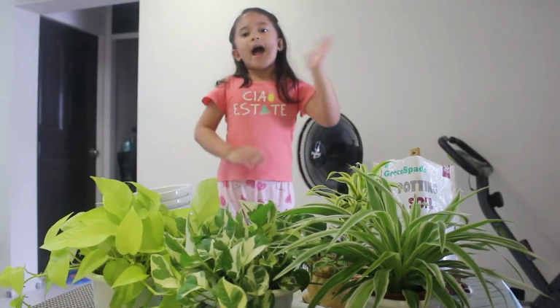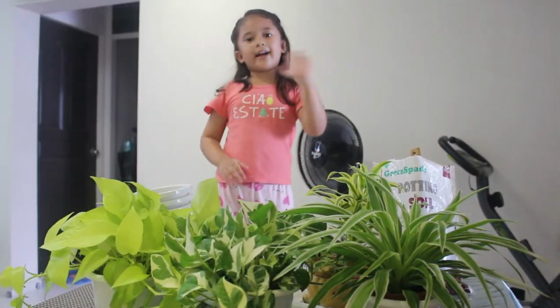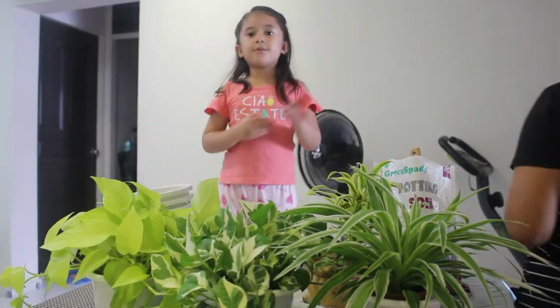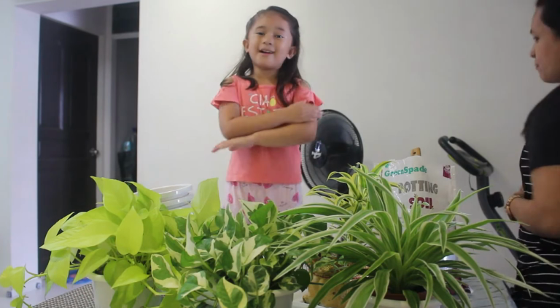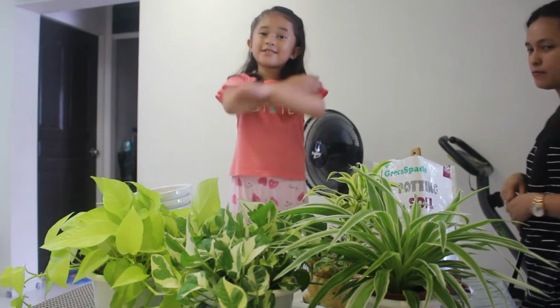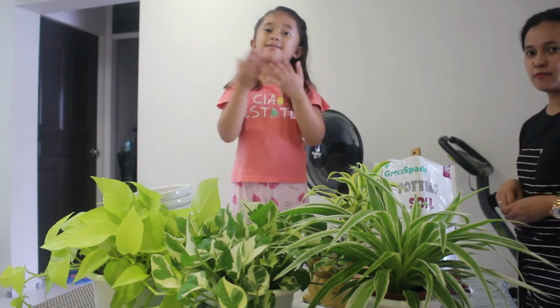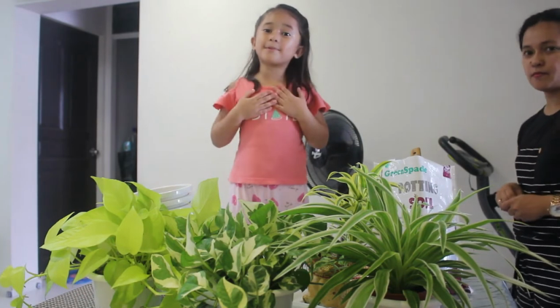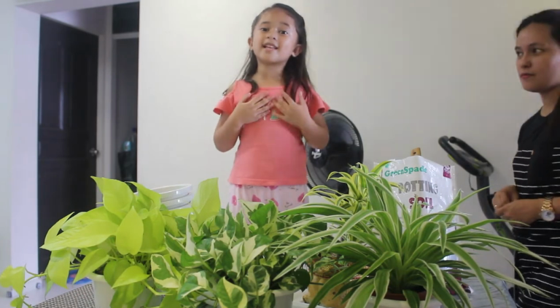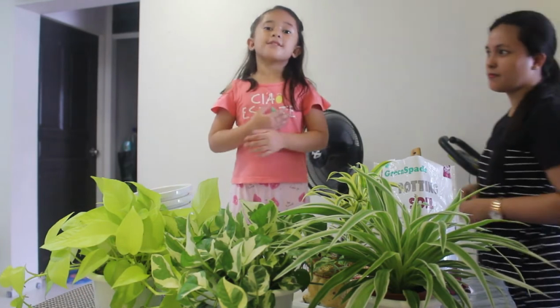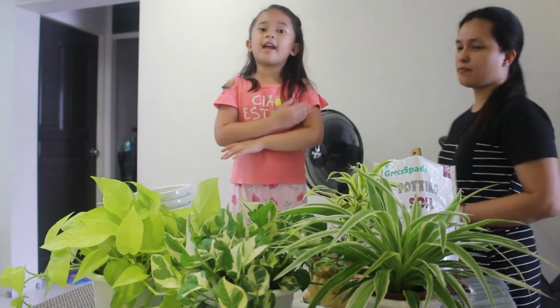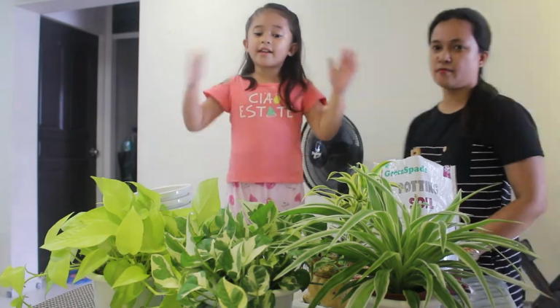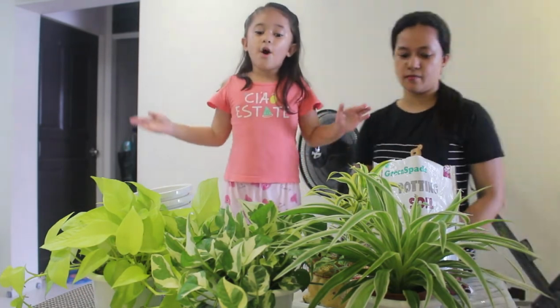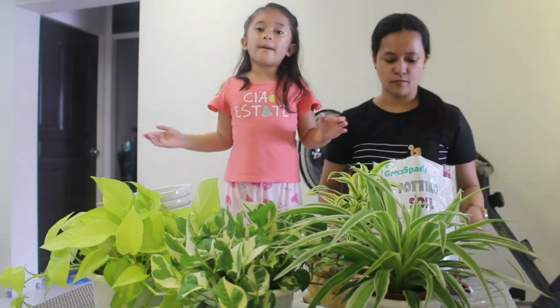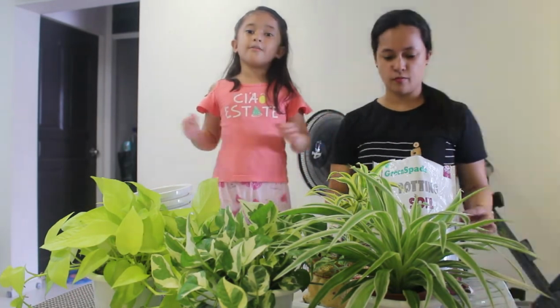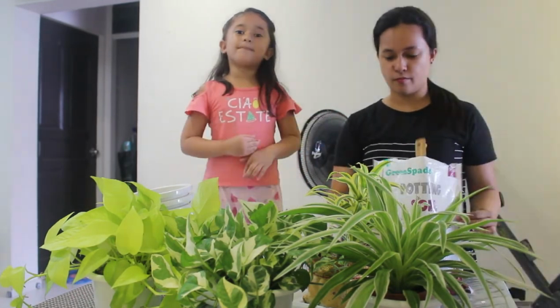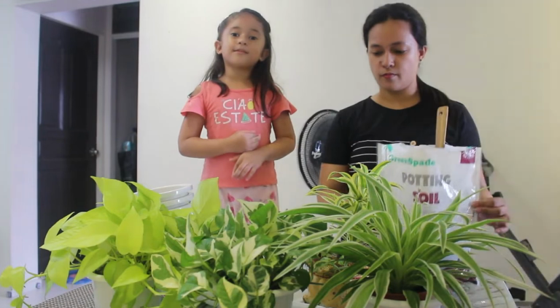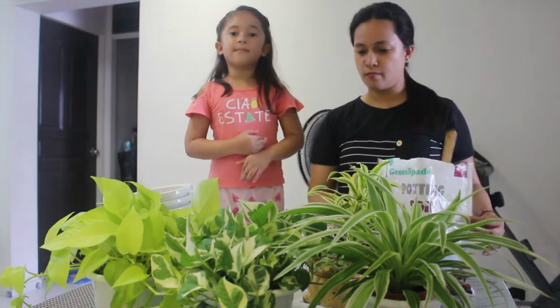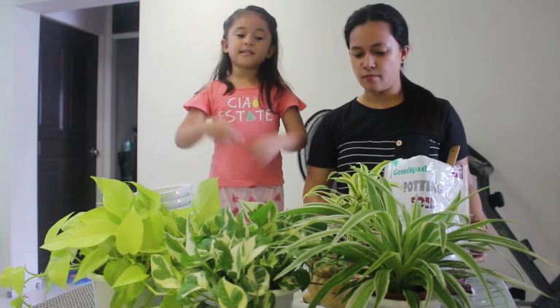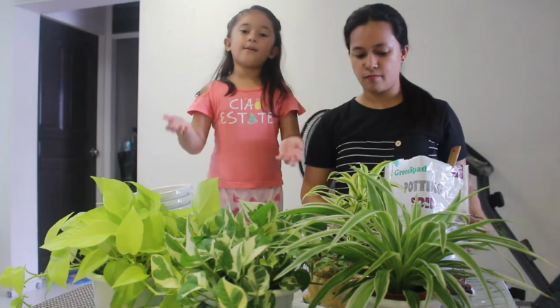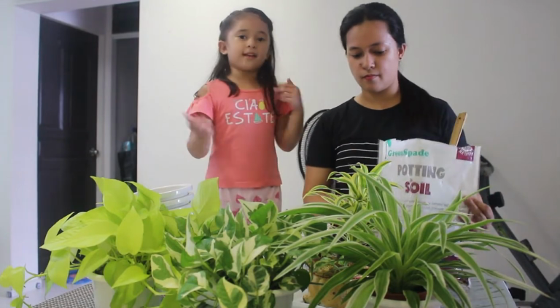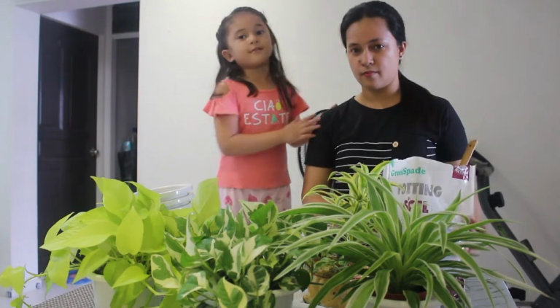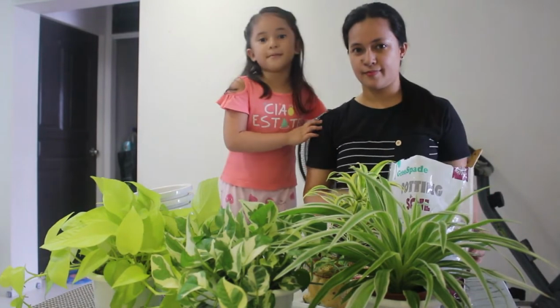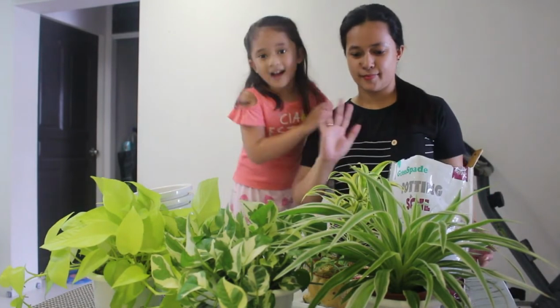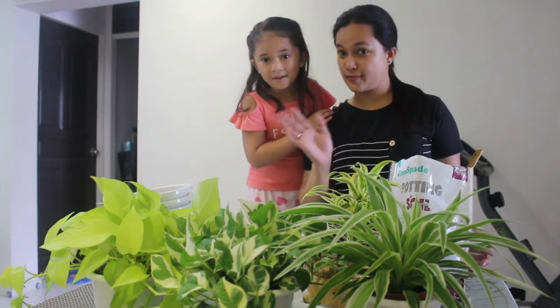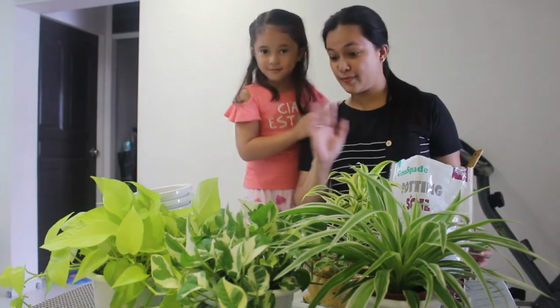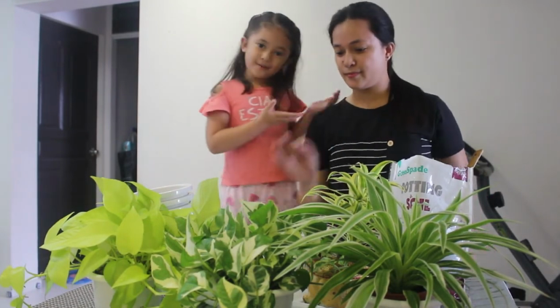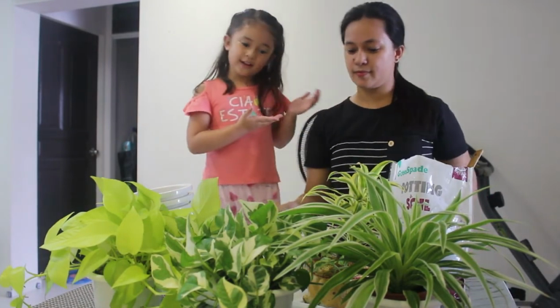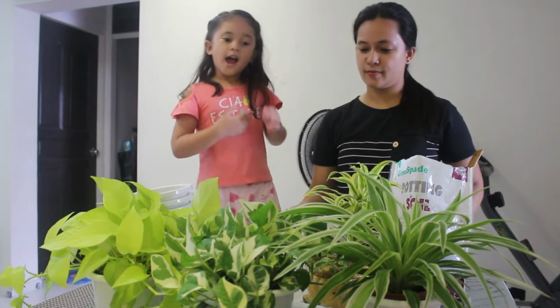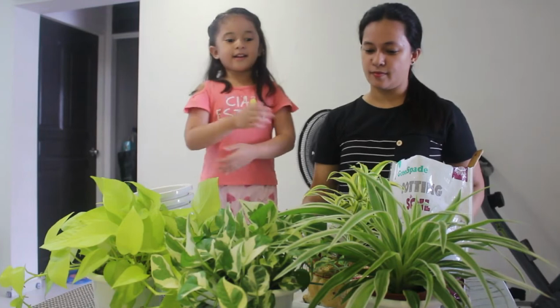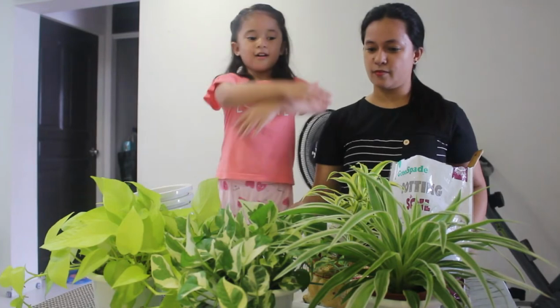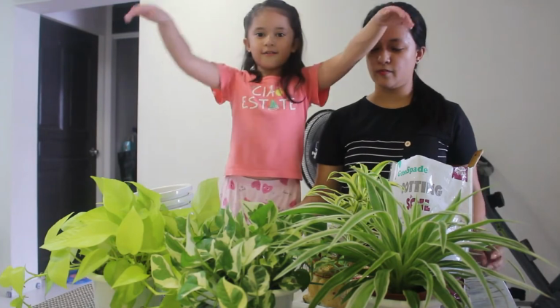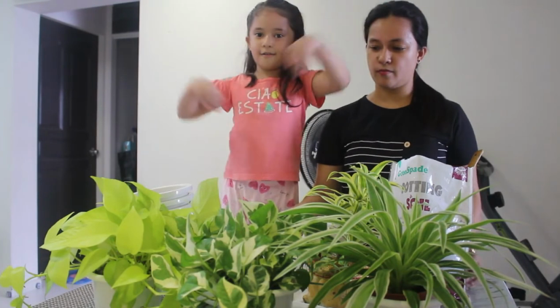Hi guys, welcome back to my channel, it's me Princess, and in today's video I'm going to replant my mommy's flowers. My mommy can help — my mommy over here — and here's all her flowers.